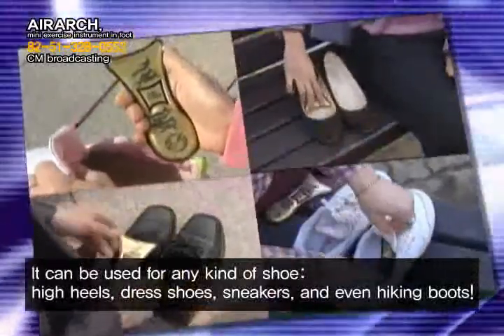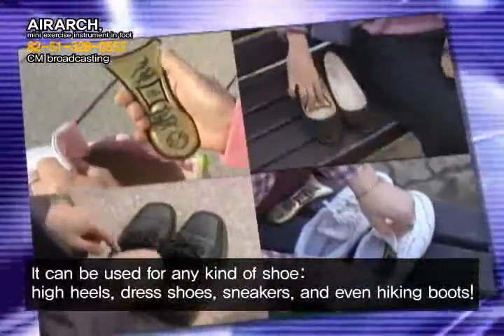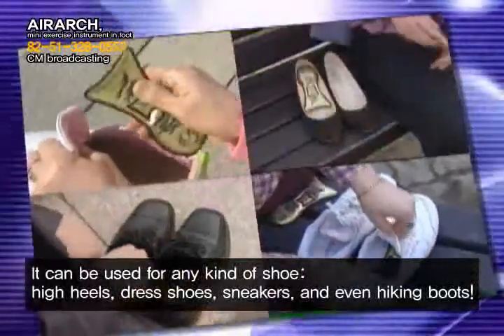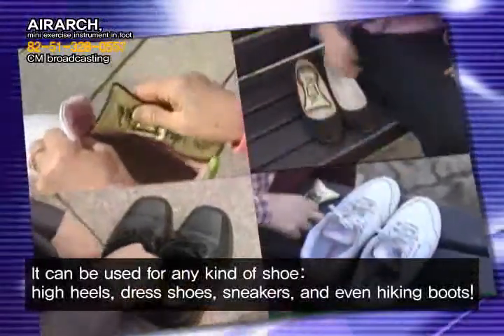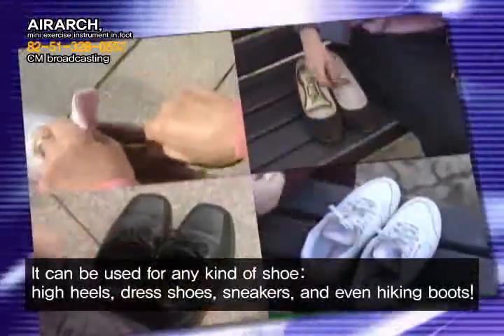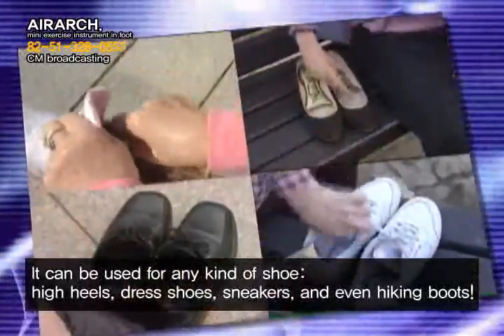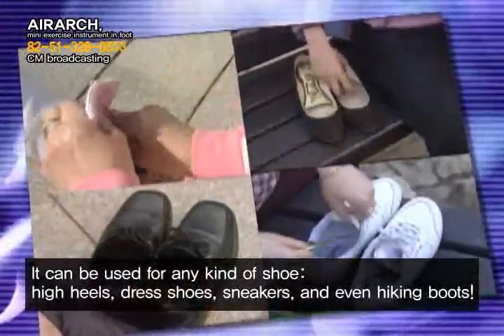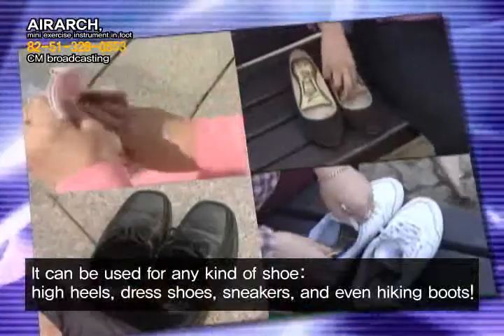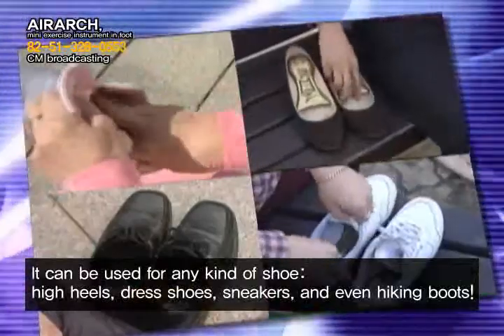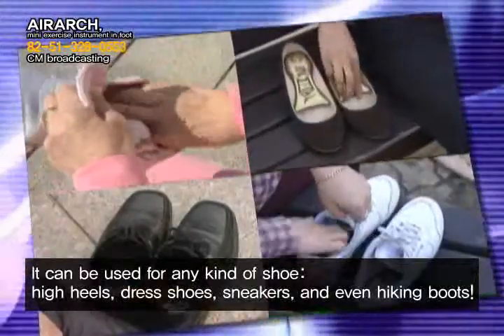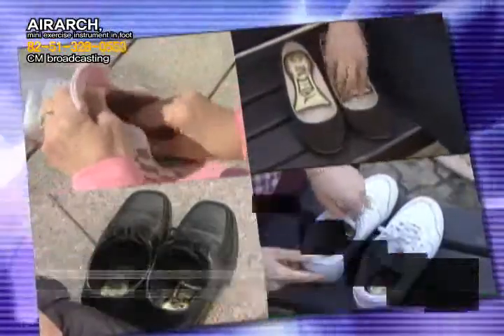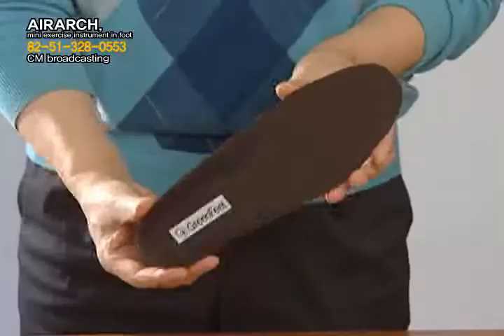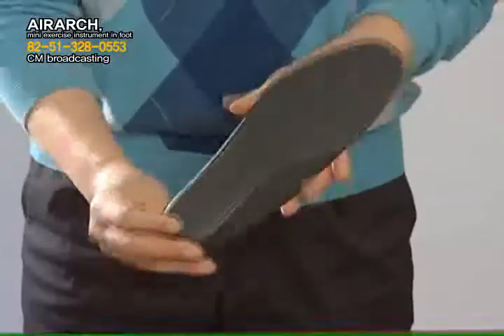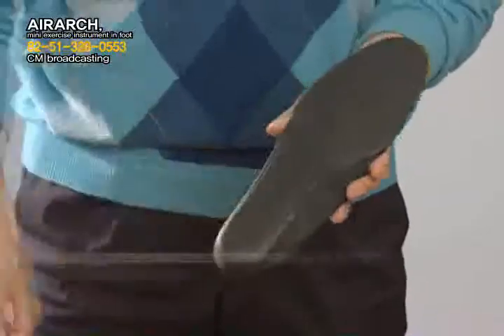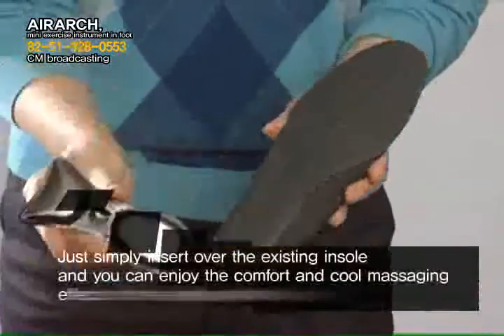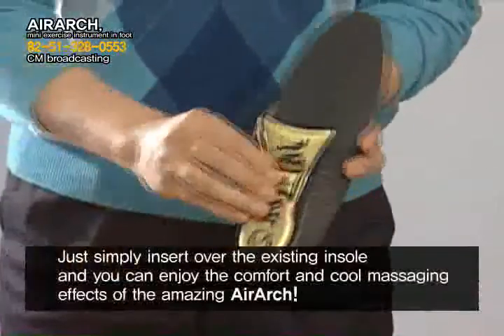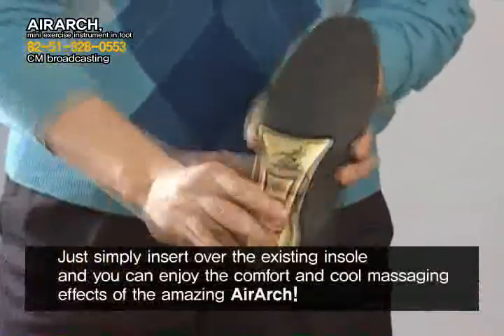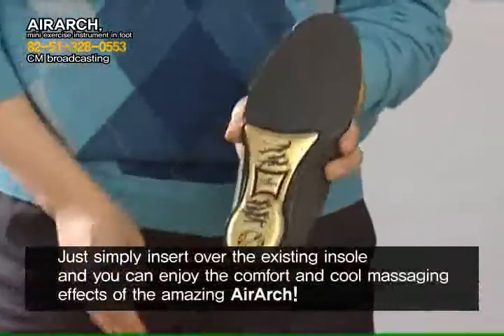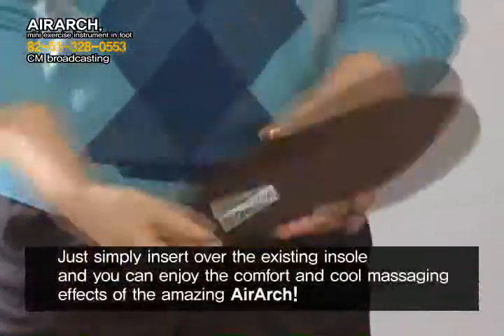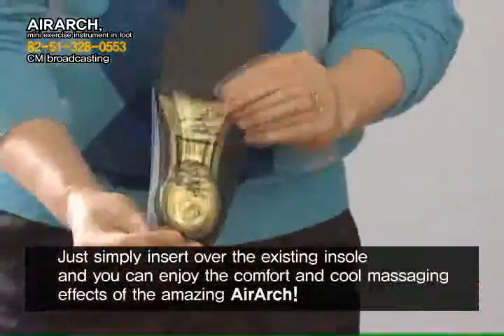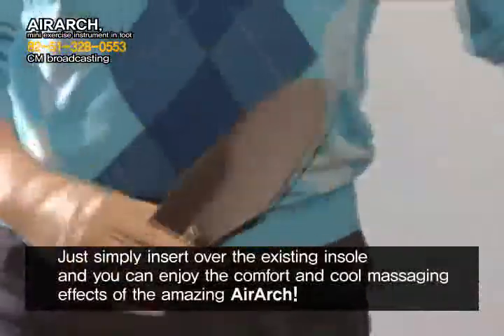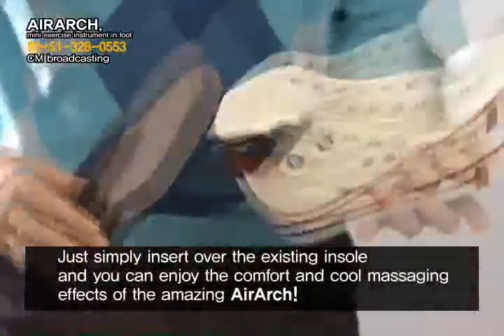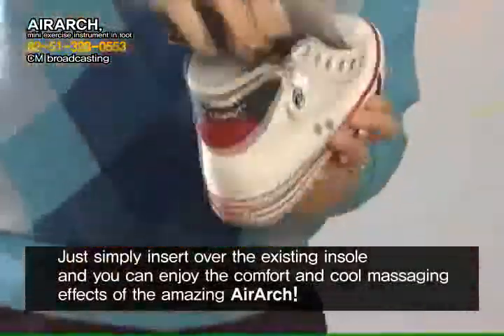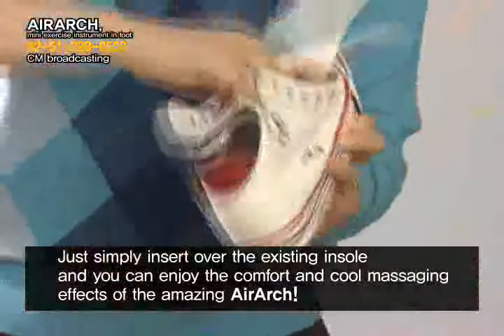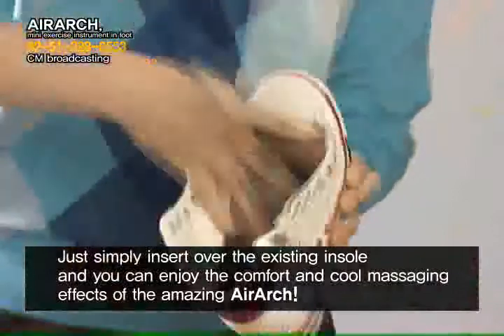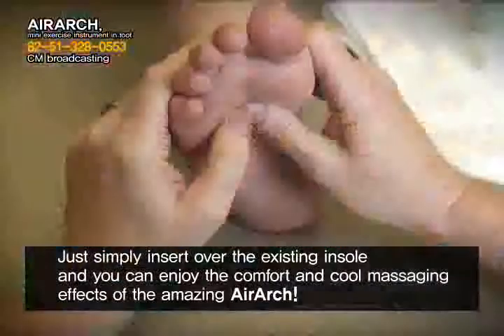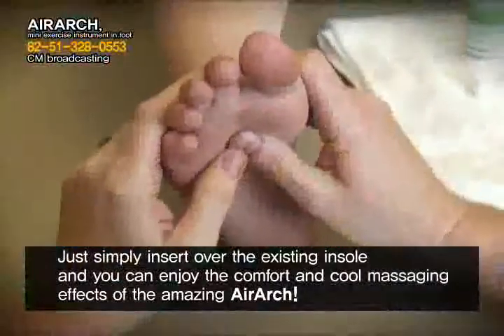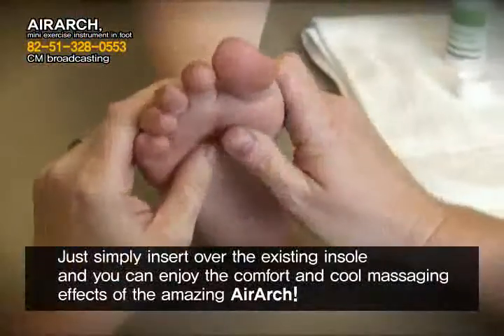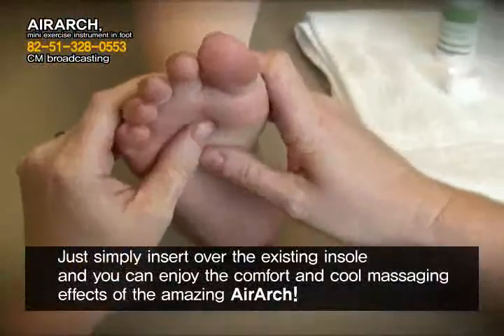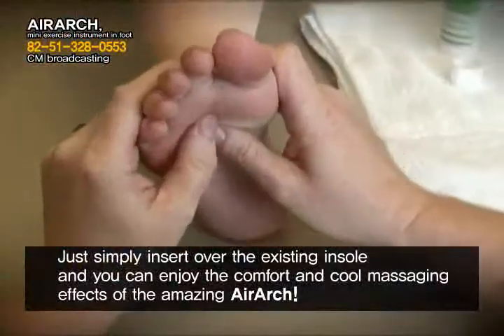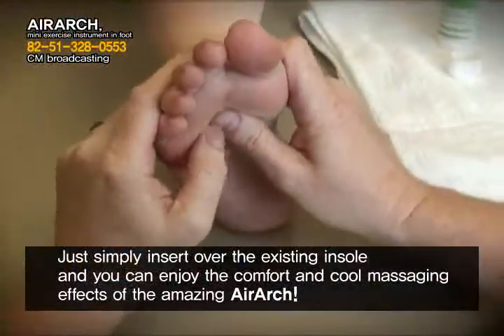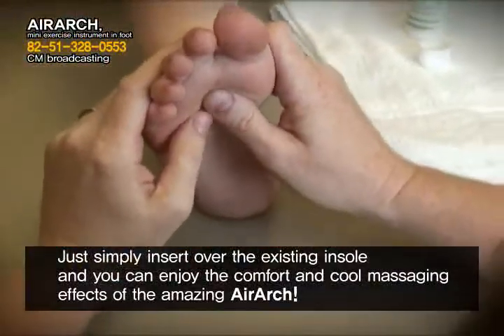AirArch can be used for any kind of shoe: high heels, dress shoes, sneakers, and even hiking boots. Simply insert it over the existing insole and you can enjoy the comfort and cool massaging effects of the amazing AirArch.